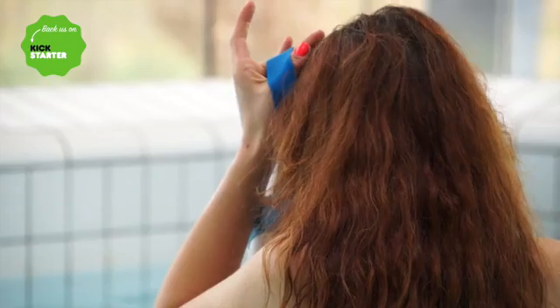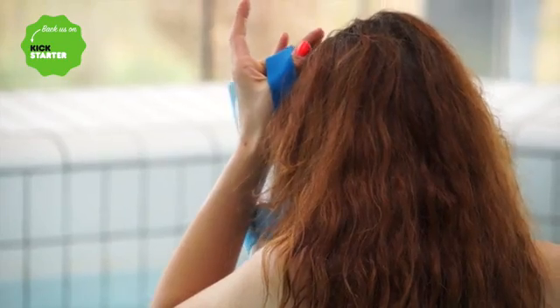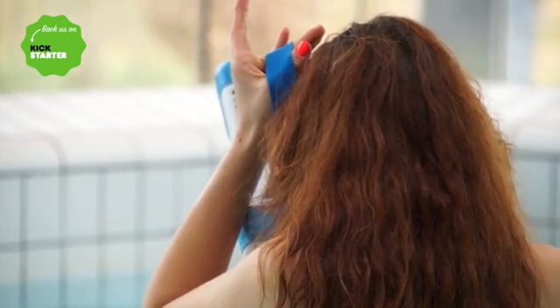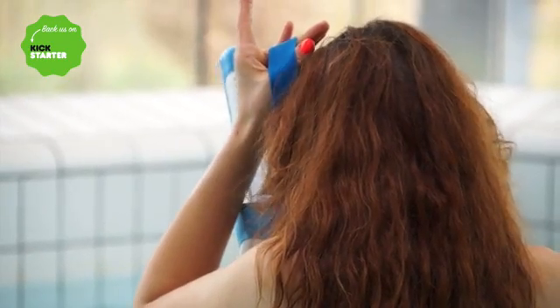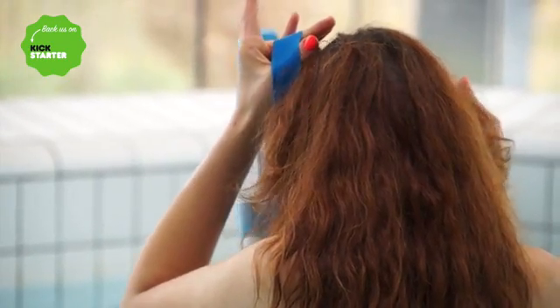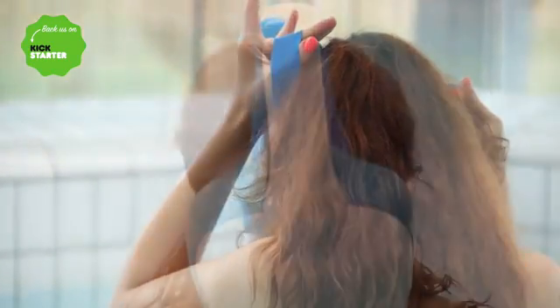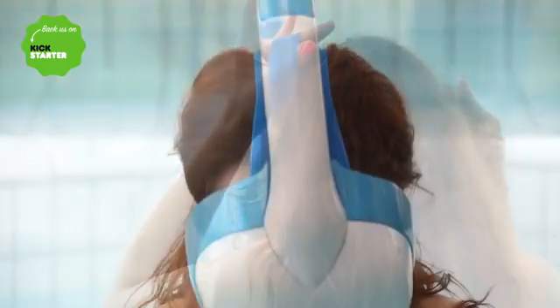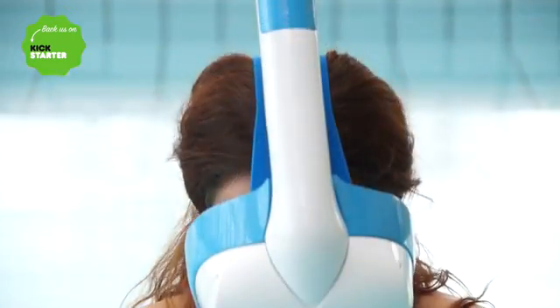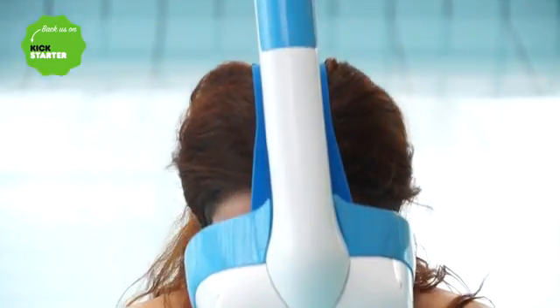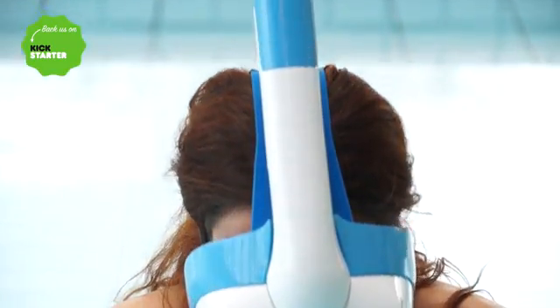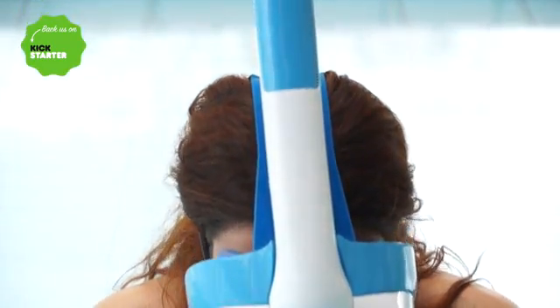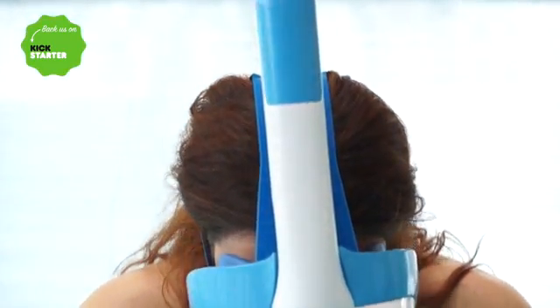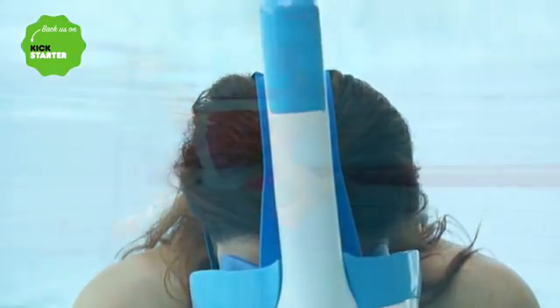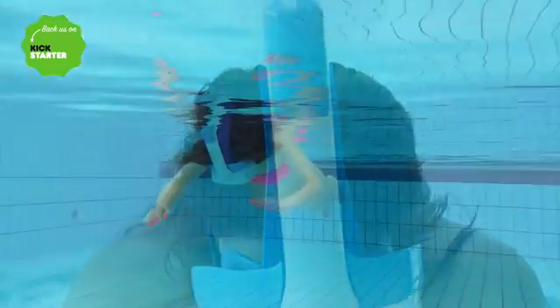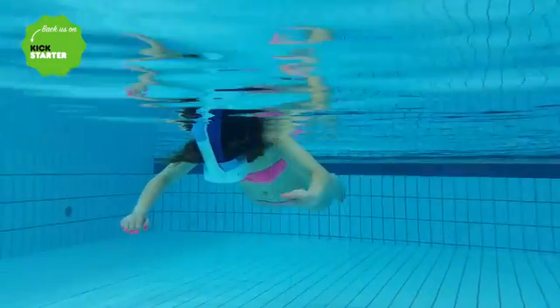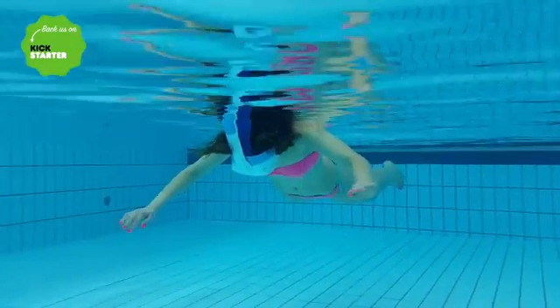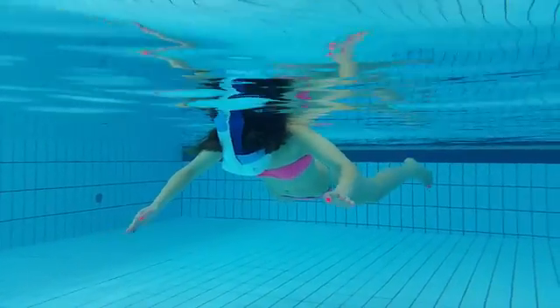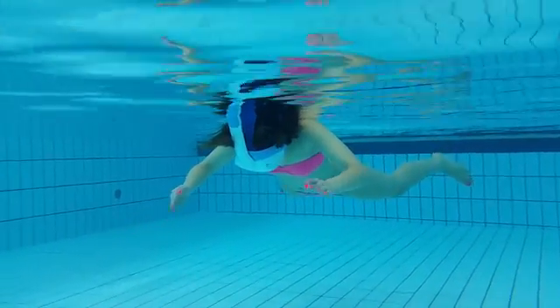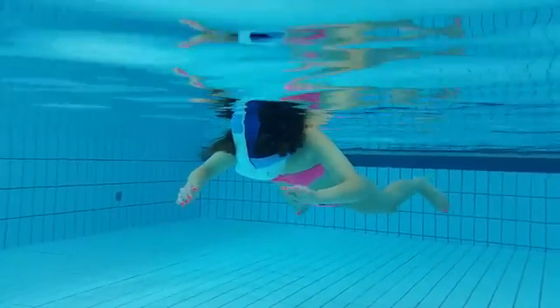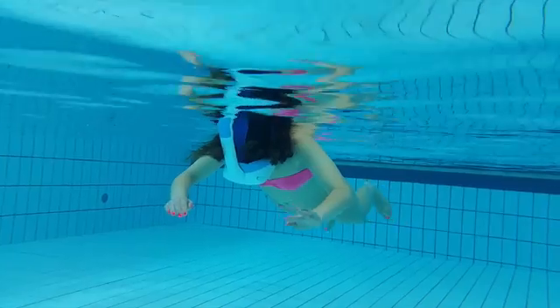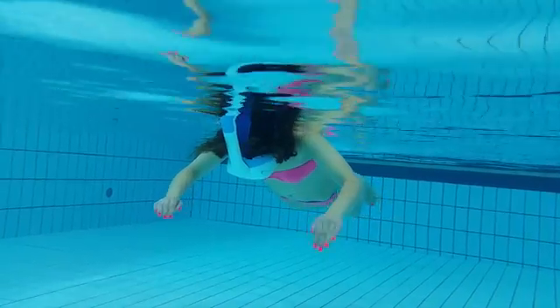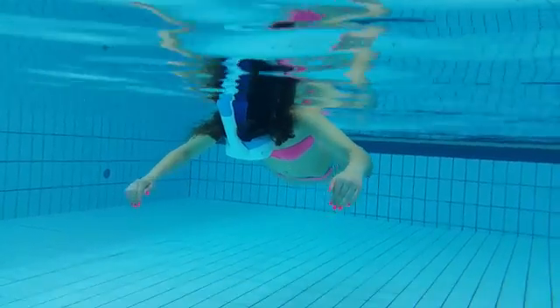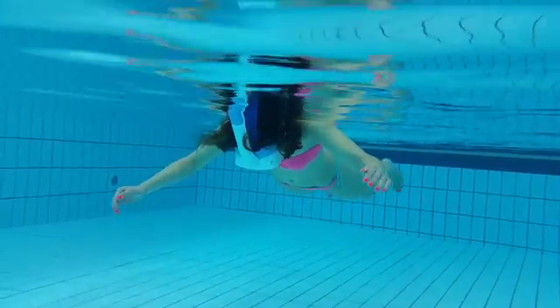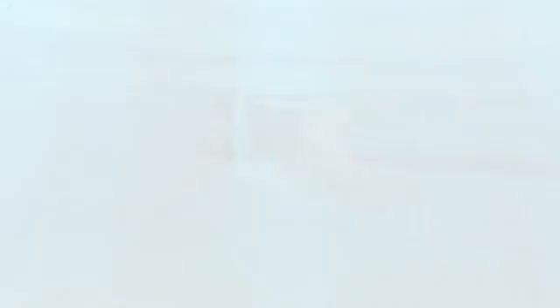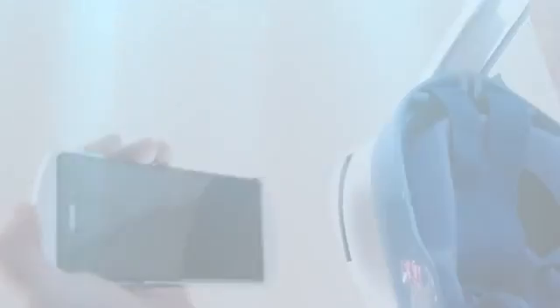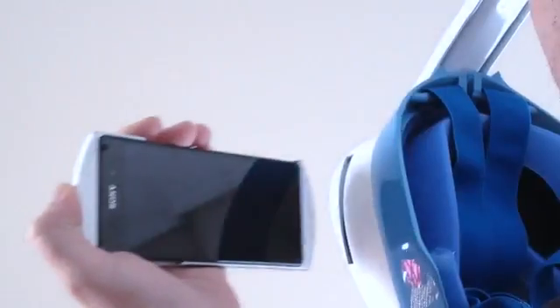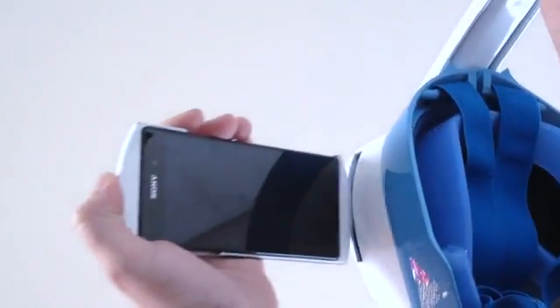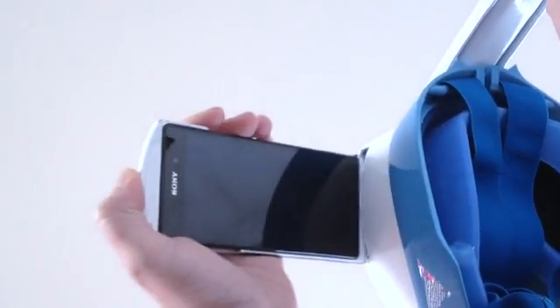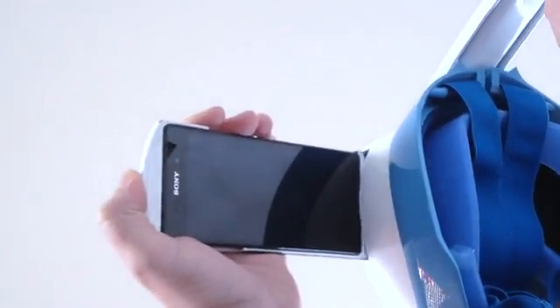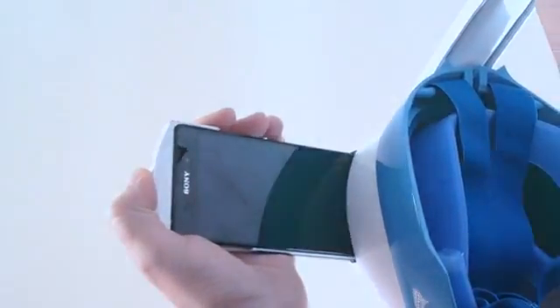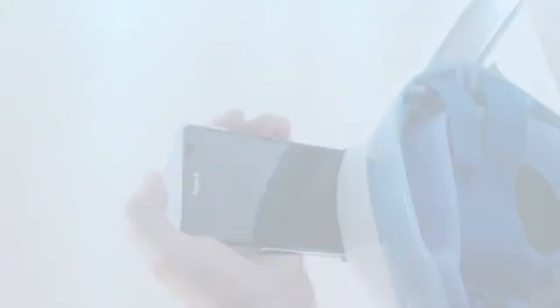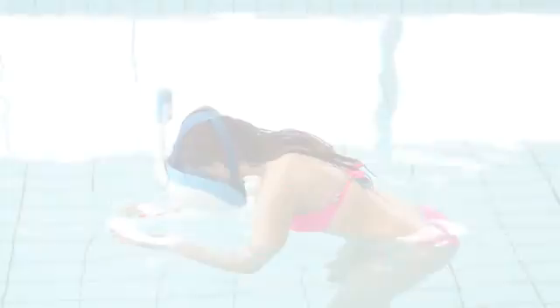Nautilus VR is a head-mounted display that you will be able to use under the water, simply and quickly. All you have to do is put your smartphone into our device and go under the water.